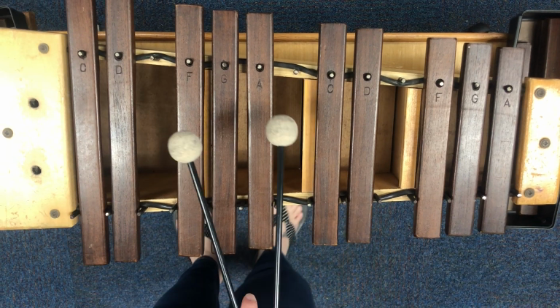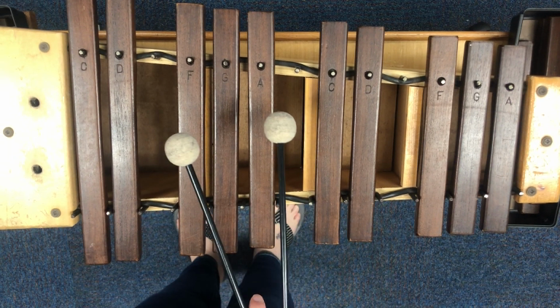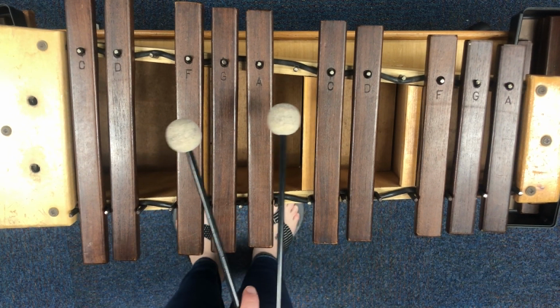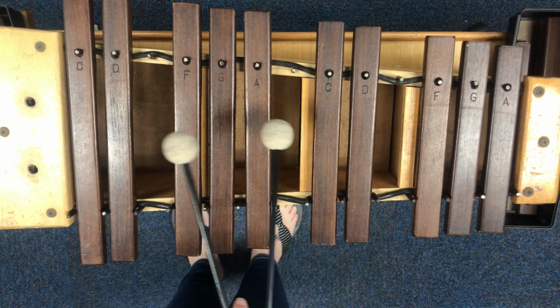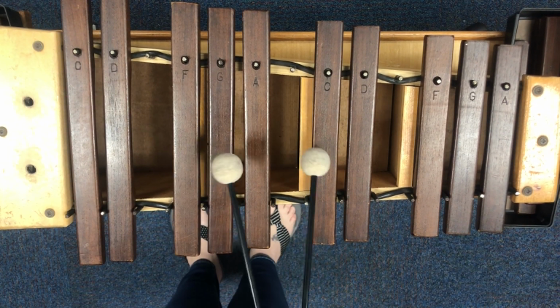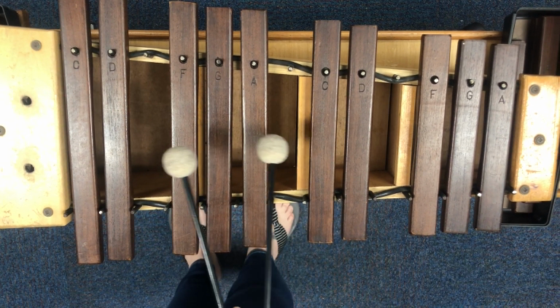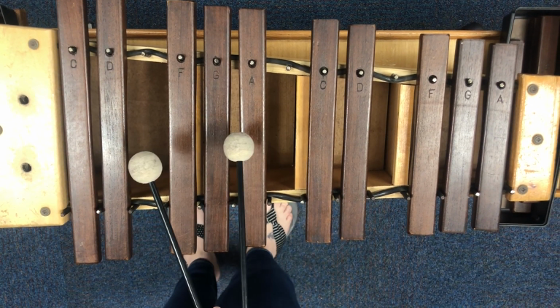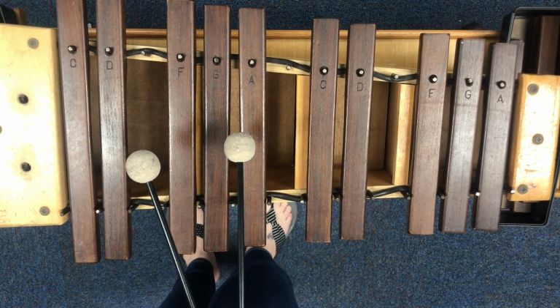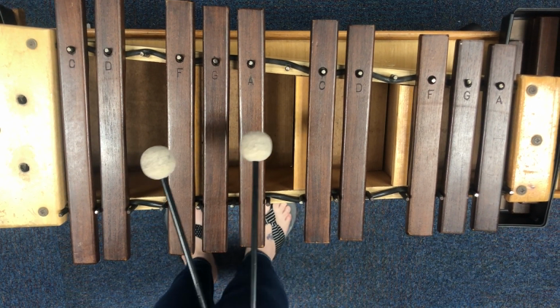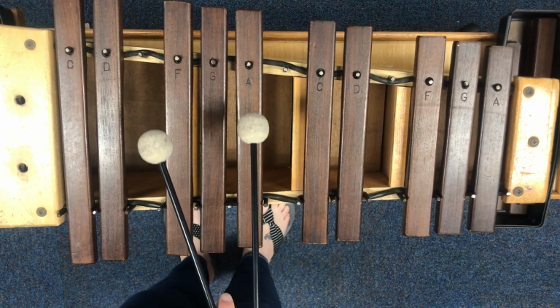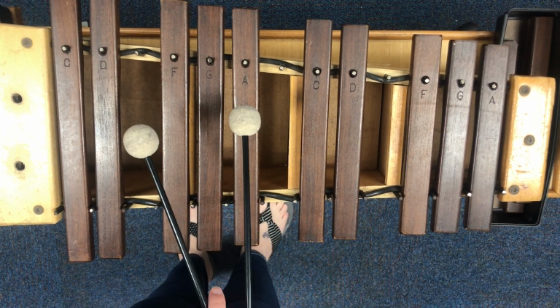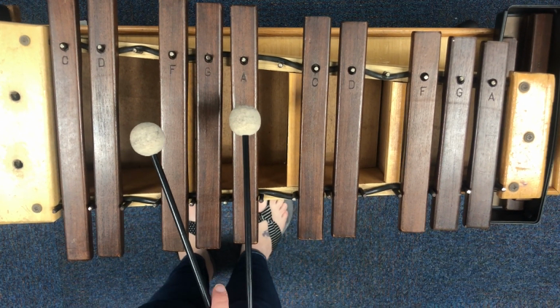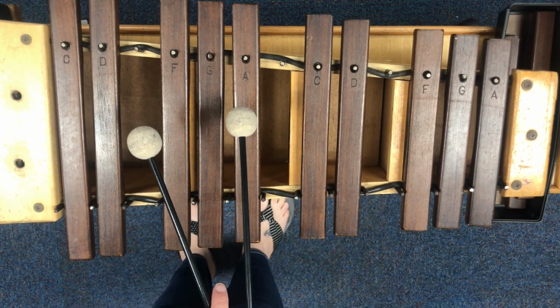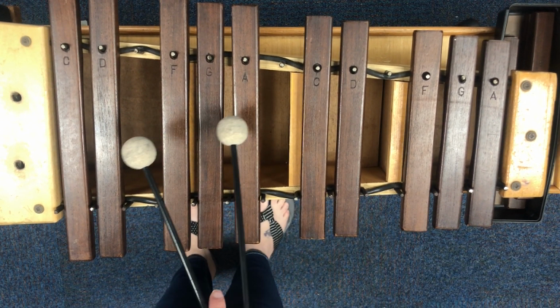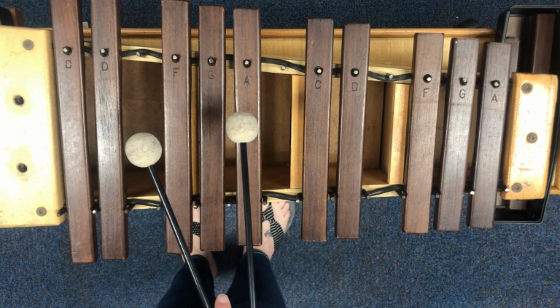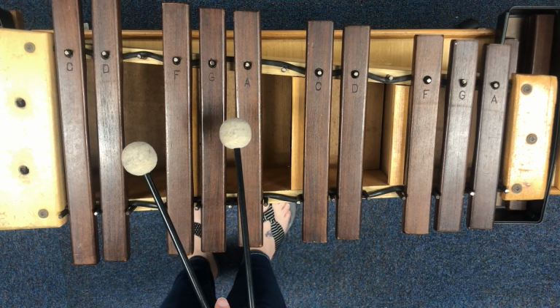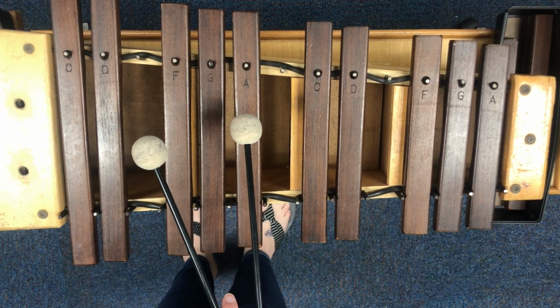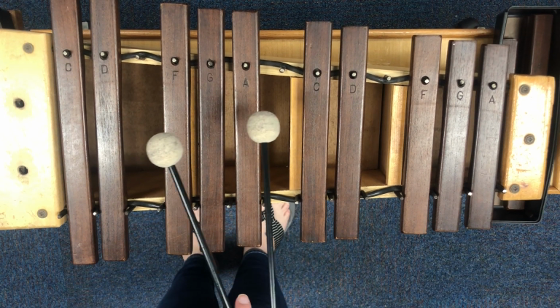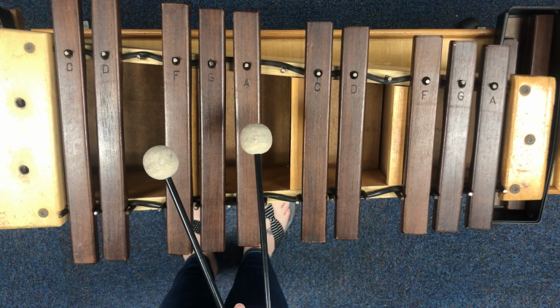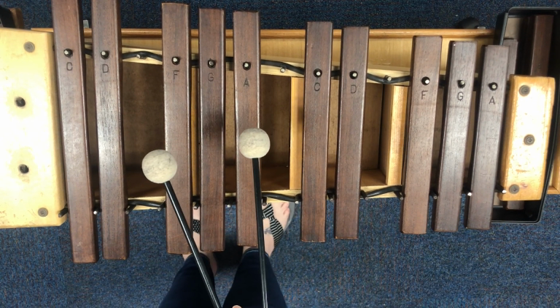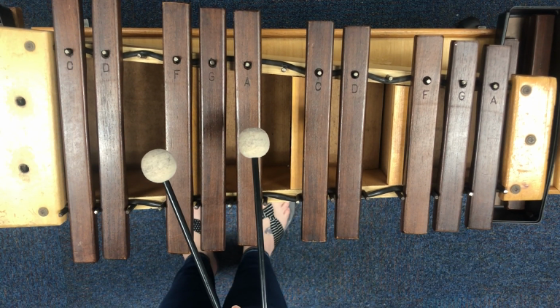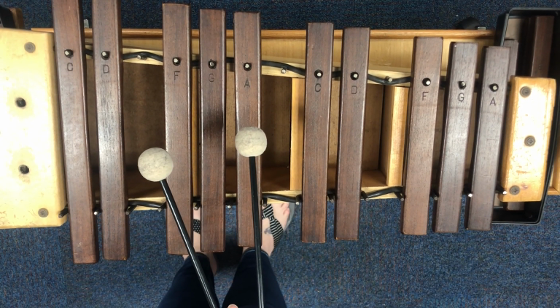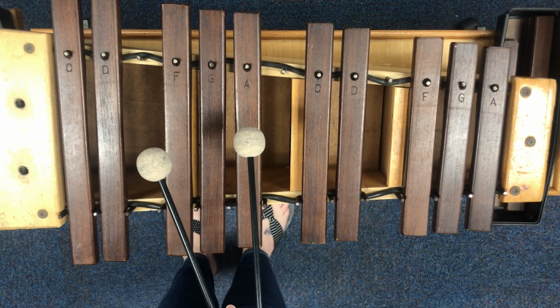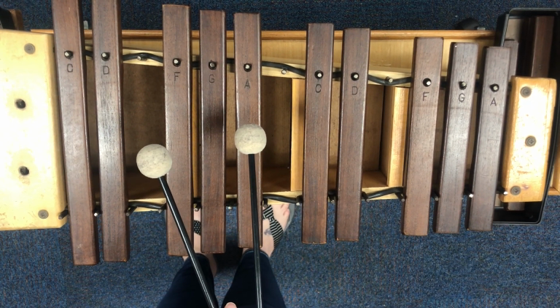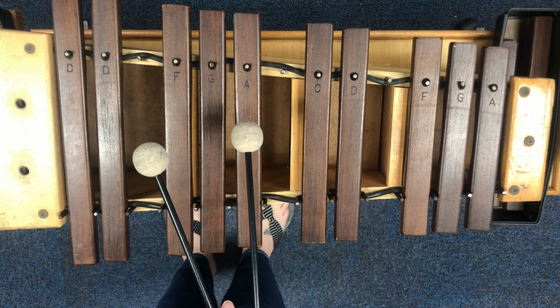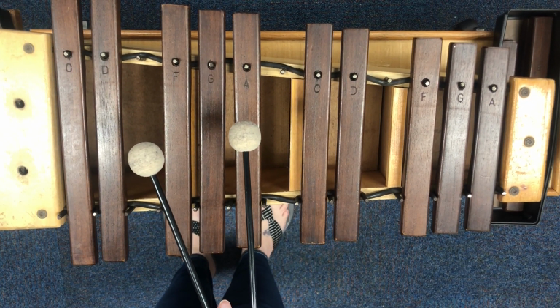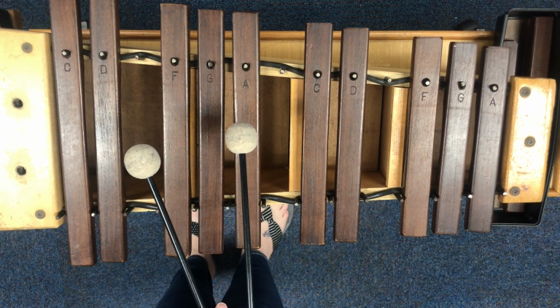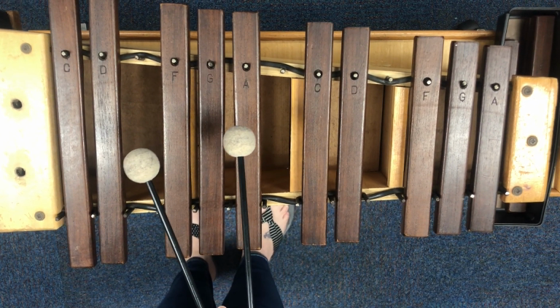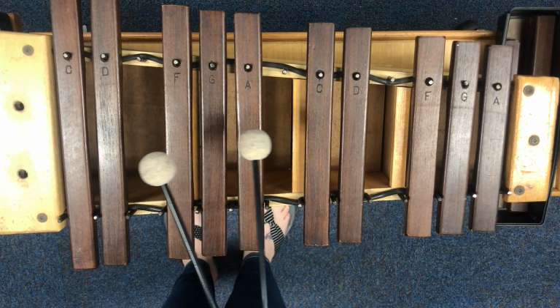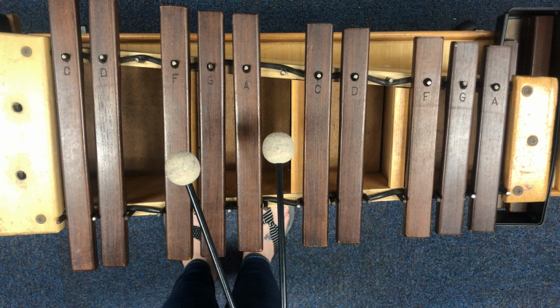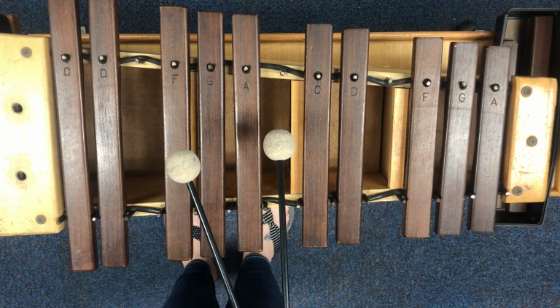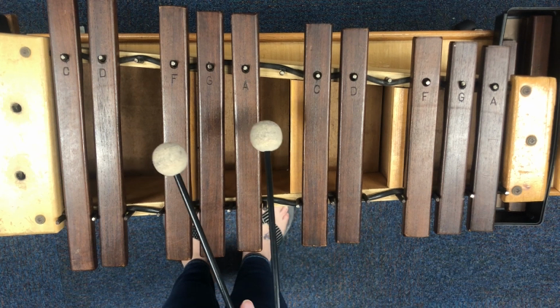Hello Dynamic Joes again. This video is the third video for Fun in the Sun, and the only people that need to watch this one are the students that are on an alto xylophone or an alto metallophone.